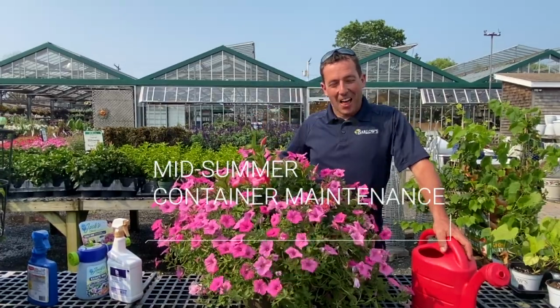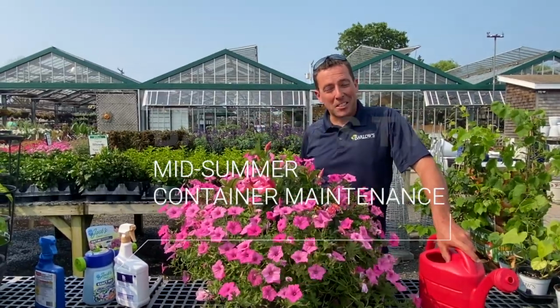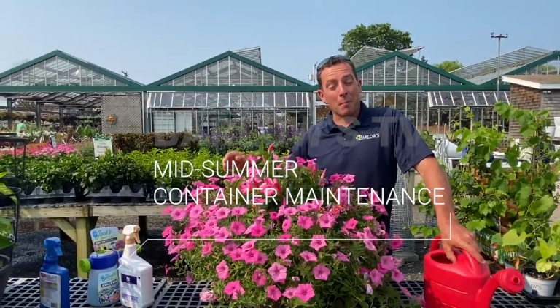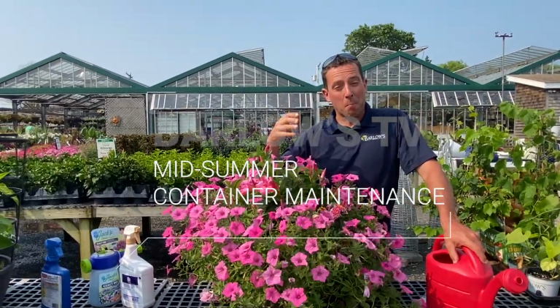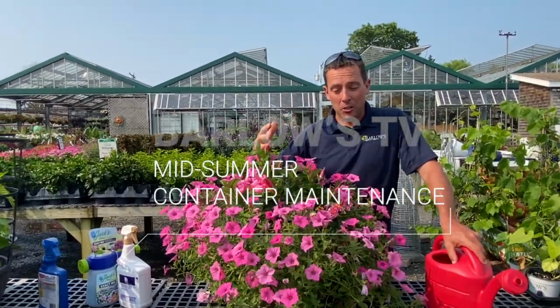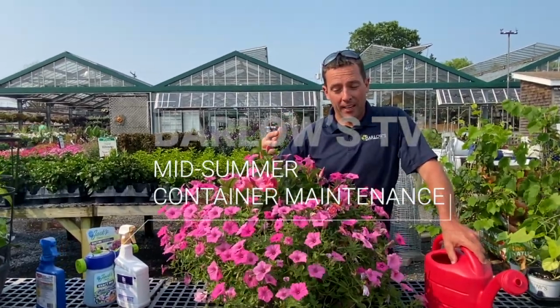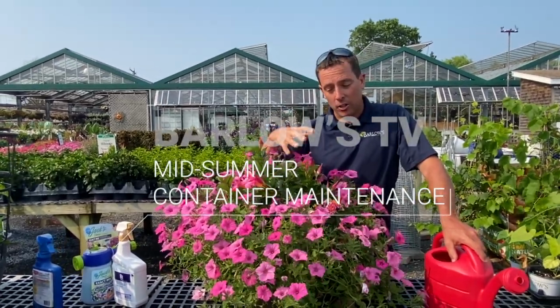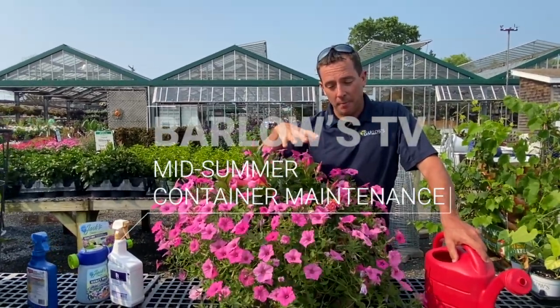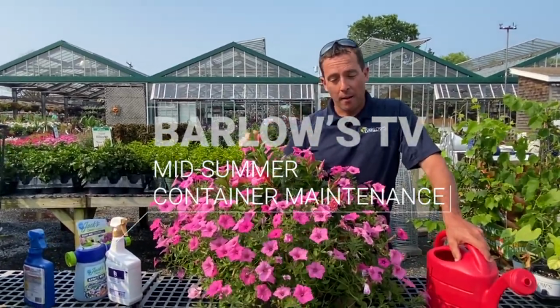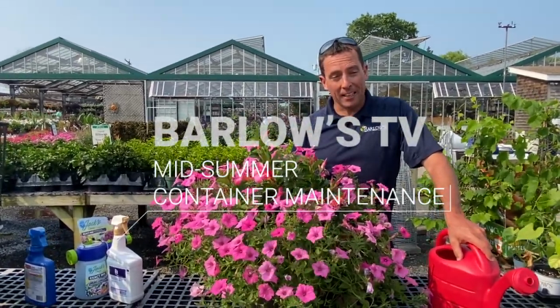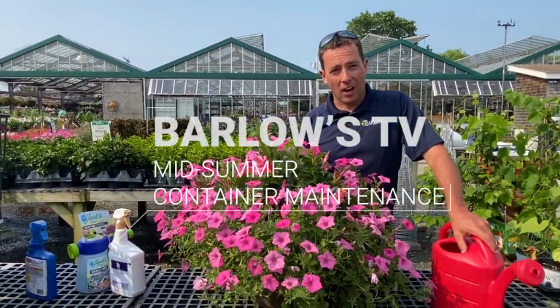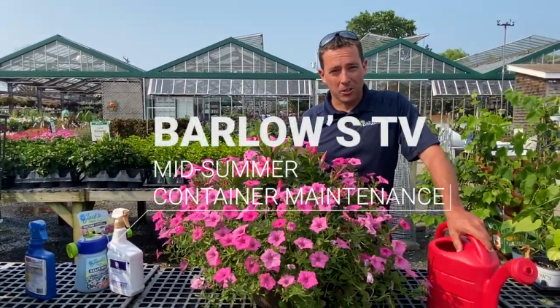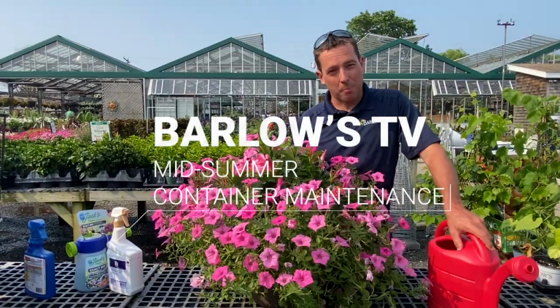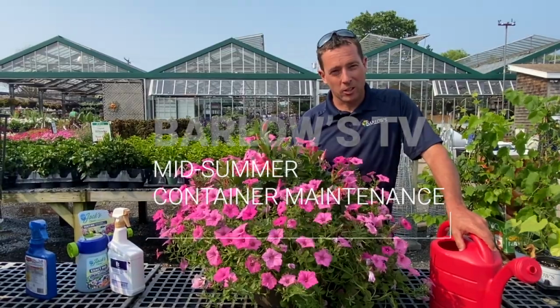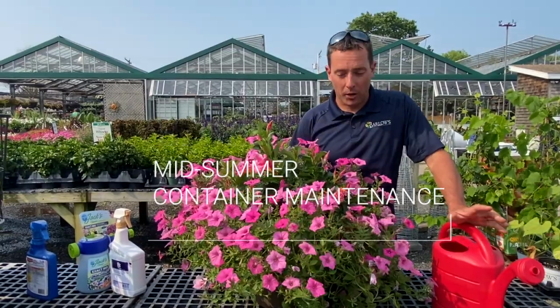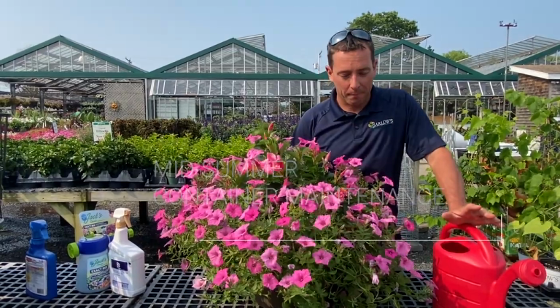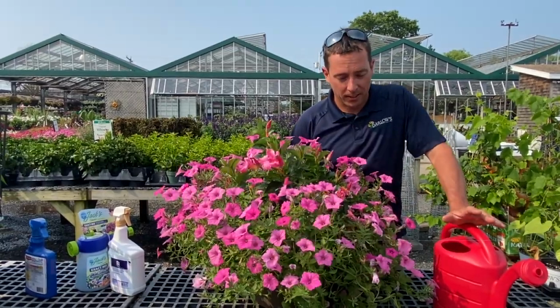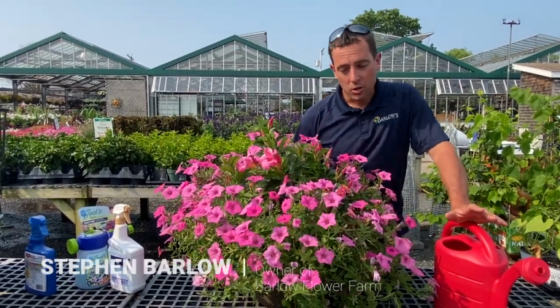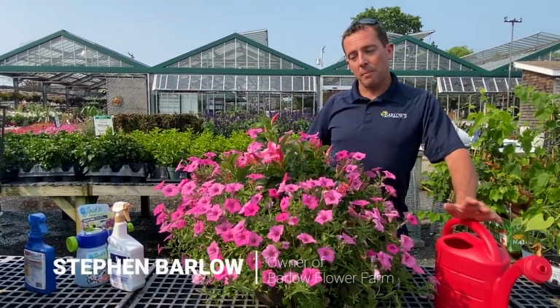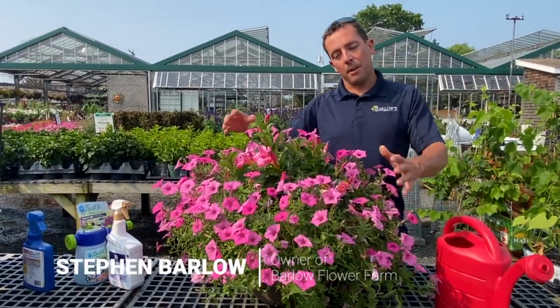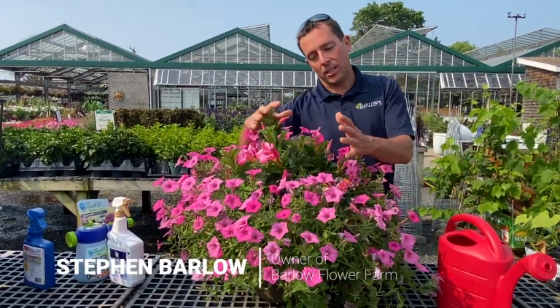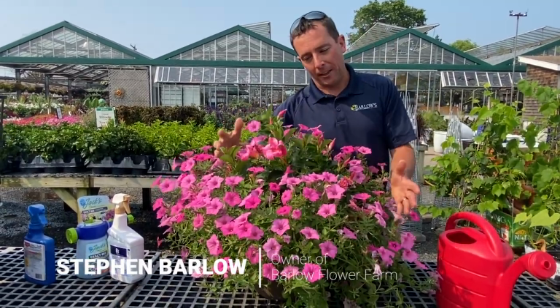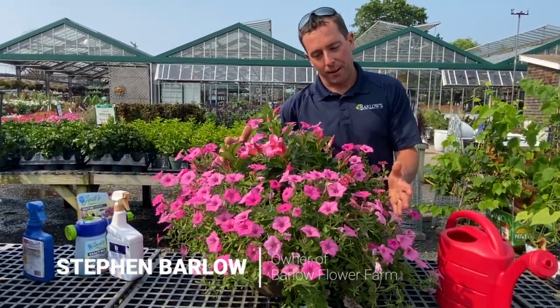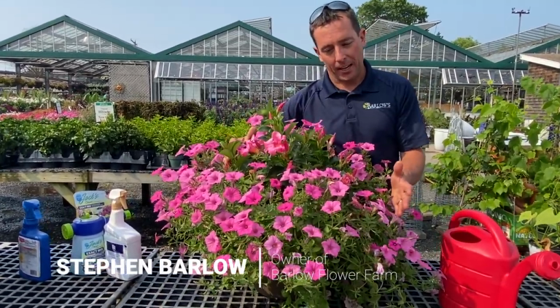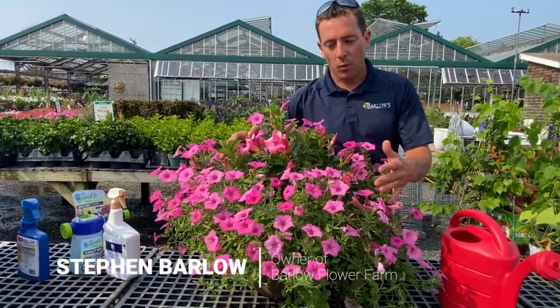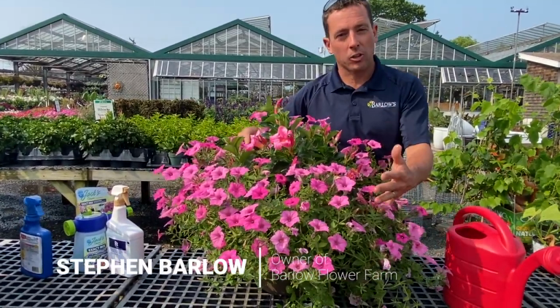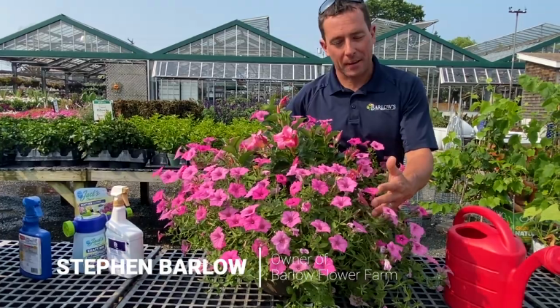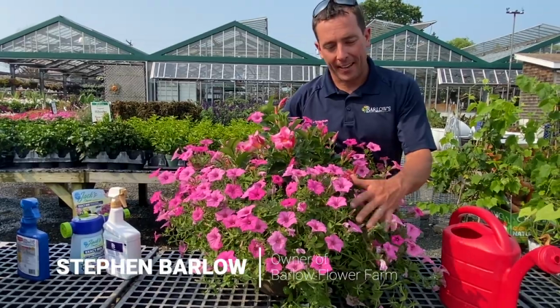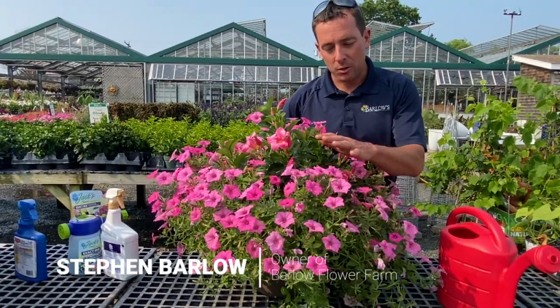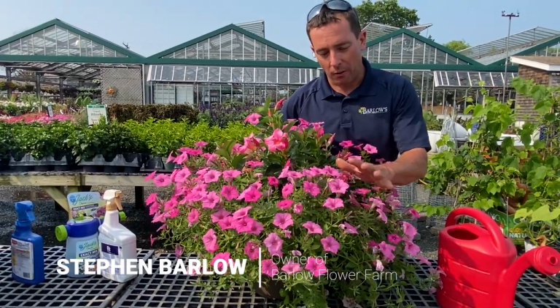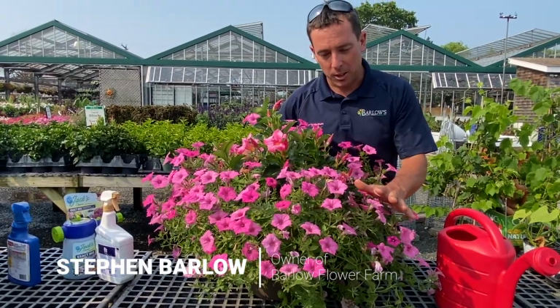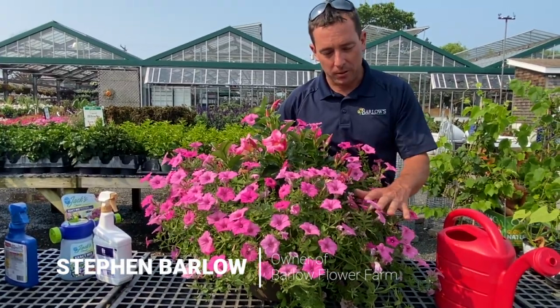Hello, this is another episode of Barlow's TV, here to talk to you about maintenance on your summer planter or your hanging basket. This could be a hanging basket or a planter you have on your patio, and what I'm going to talk about today is what's going on with these petunias.